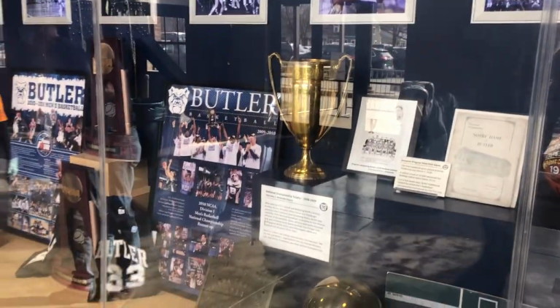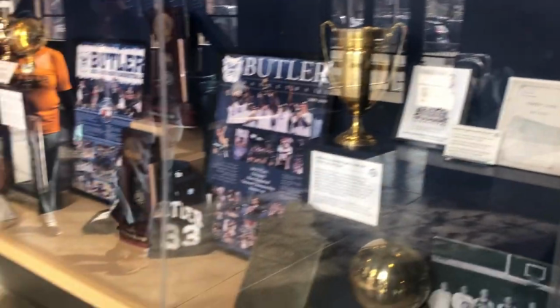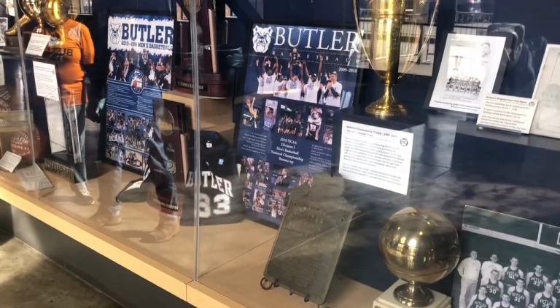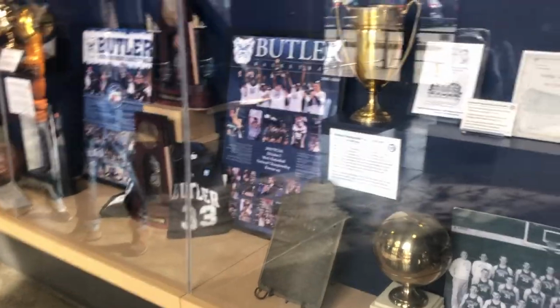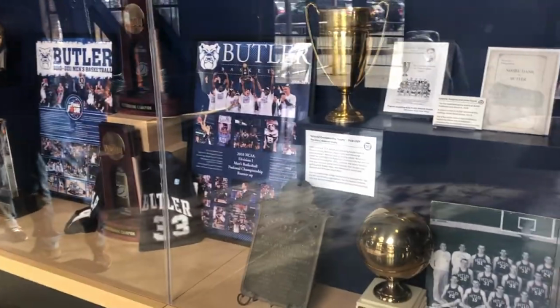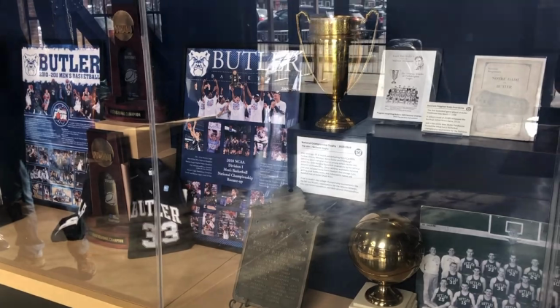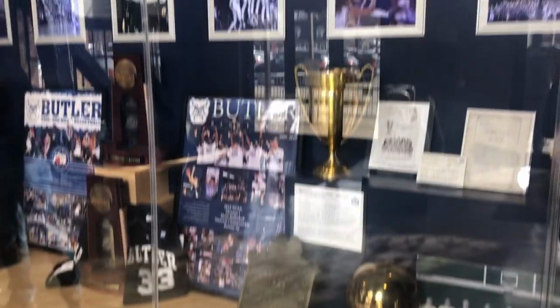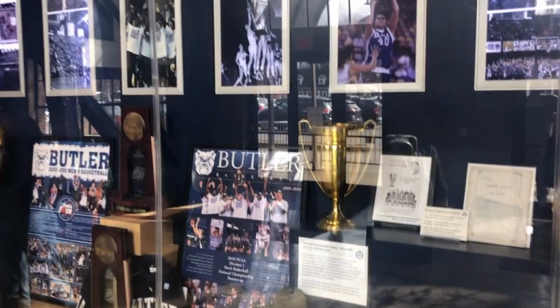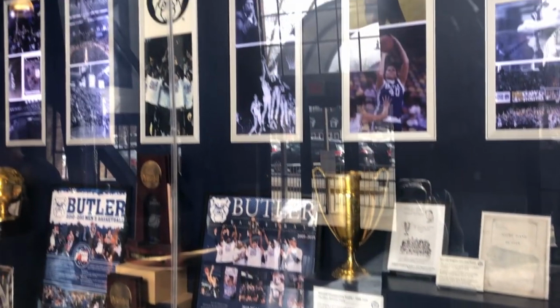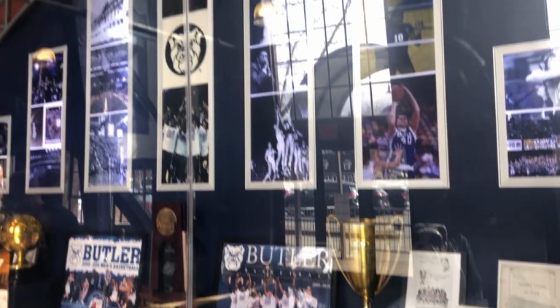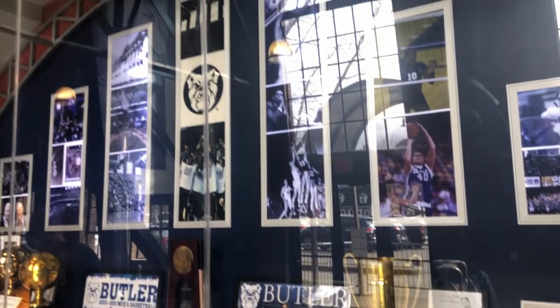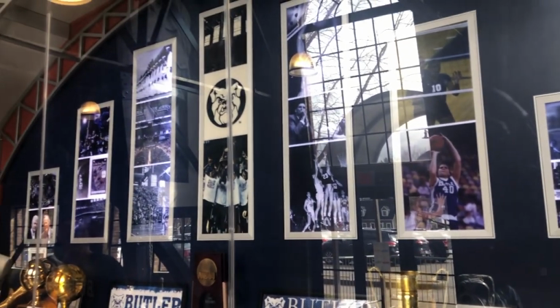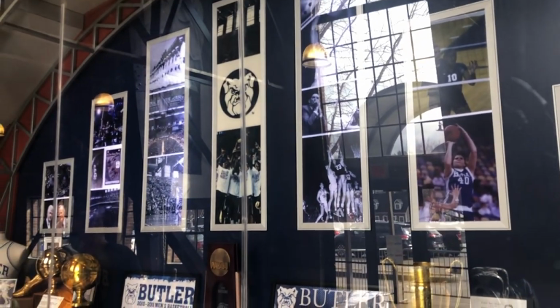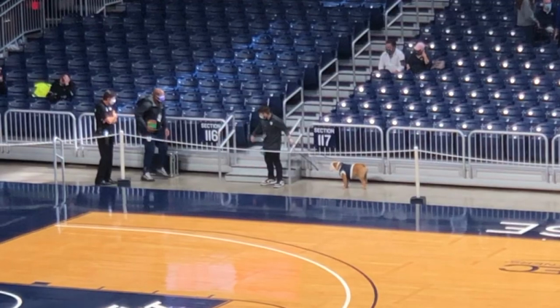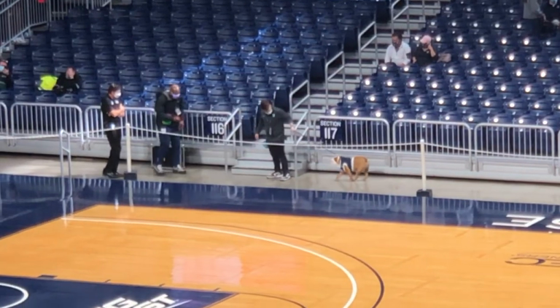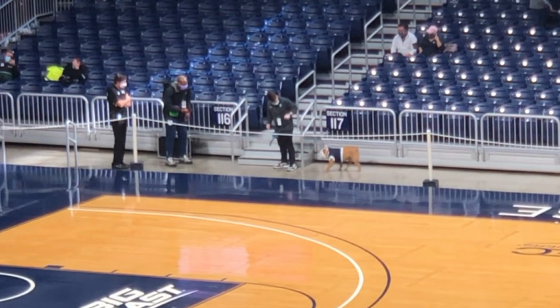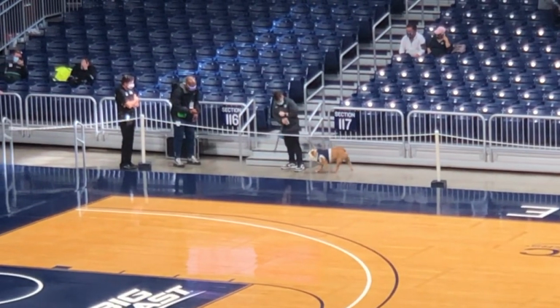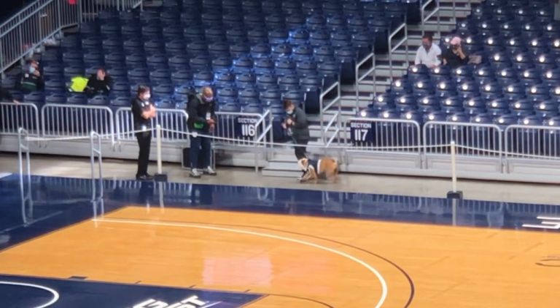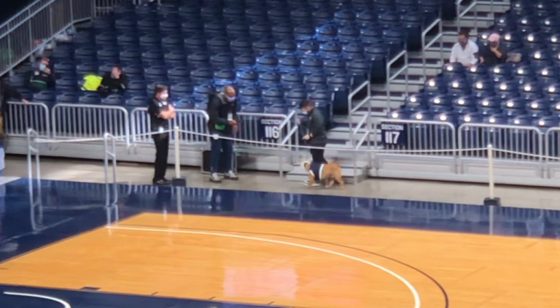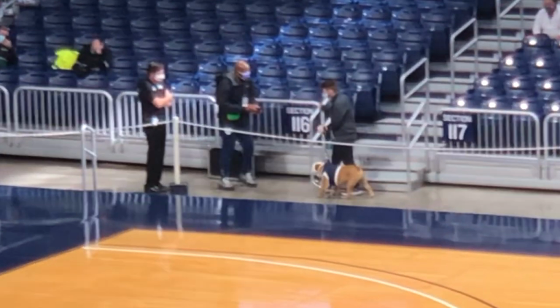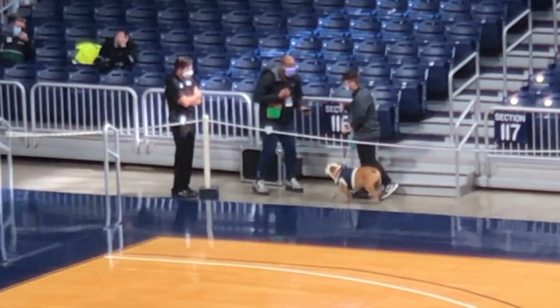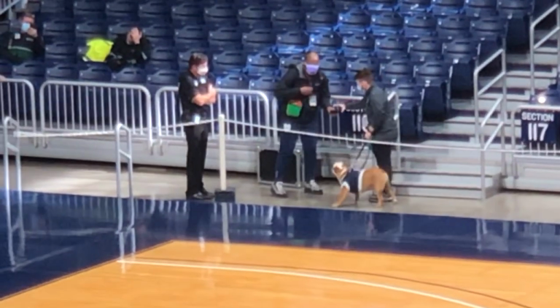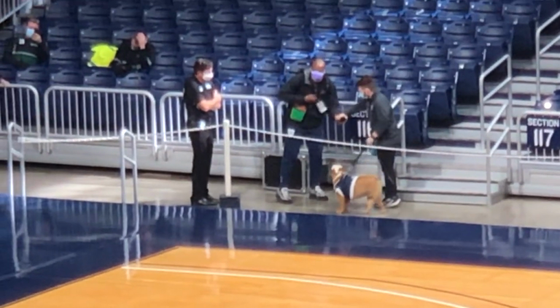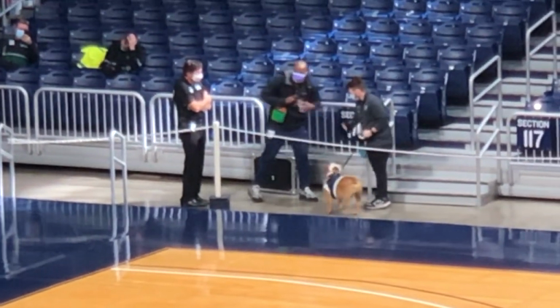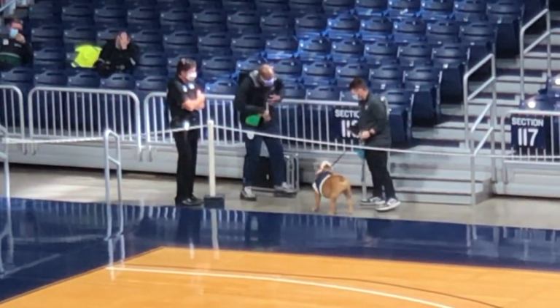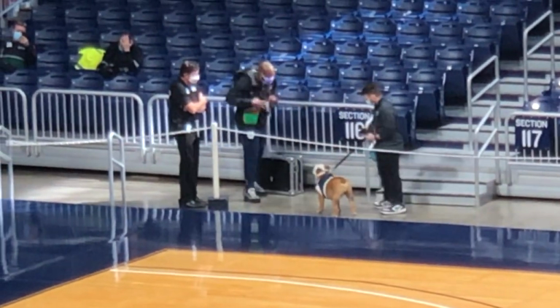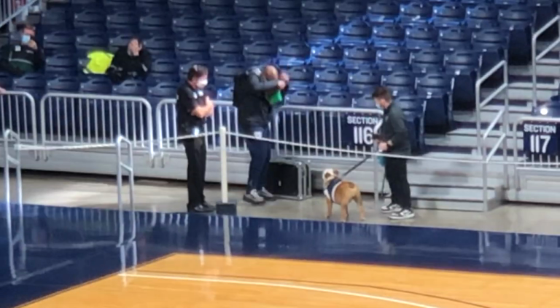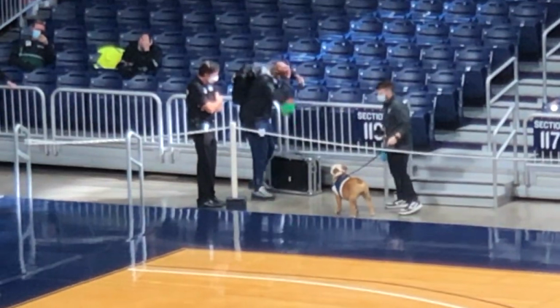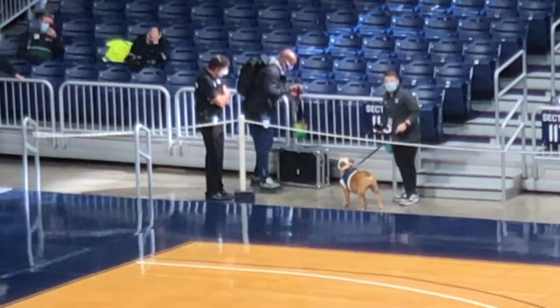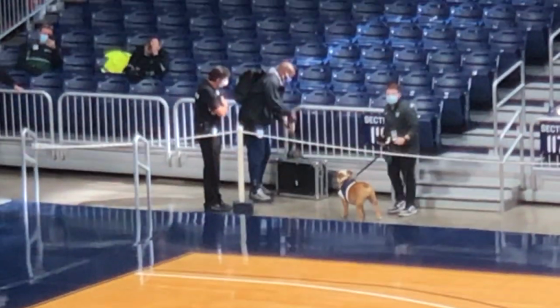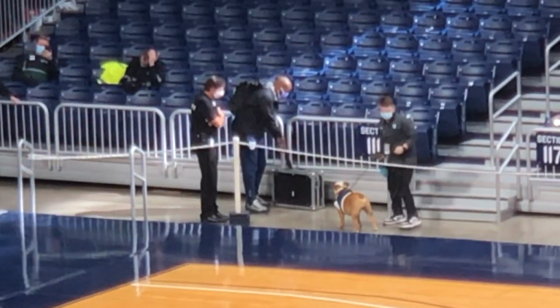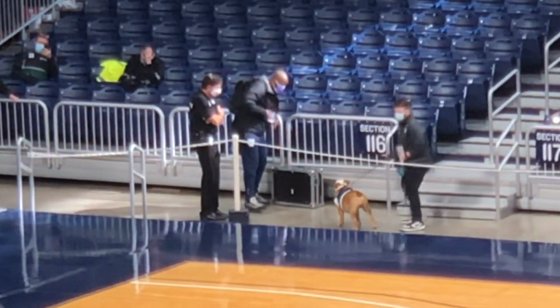Here are the trophies and everything they've won, most notably the trophies from their two Final Four runs. Here's Blue, the live Bulldog mascot. I still believe that every team should have a live mascot — live mascots just make things so much better.